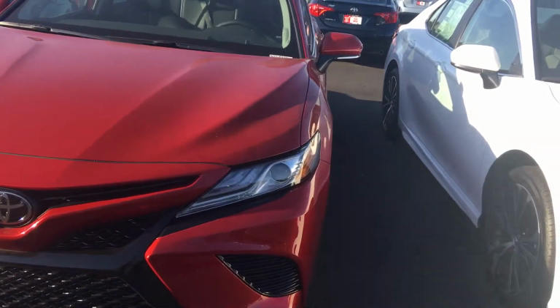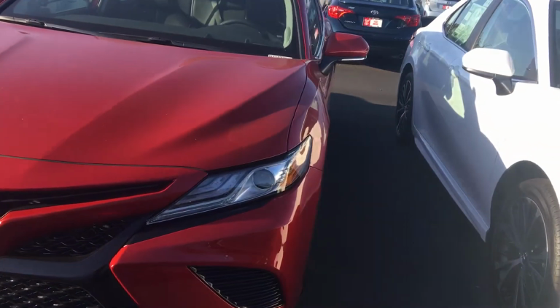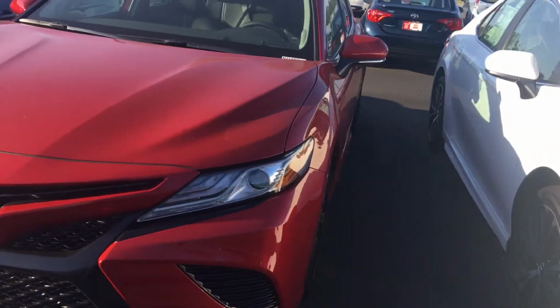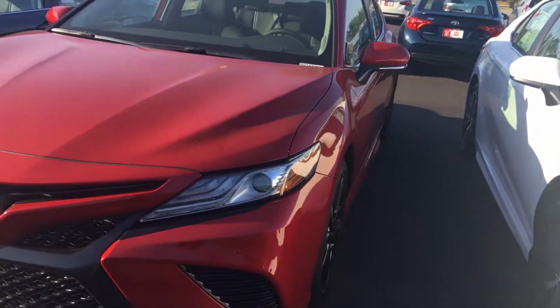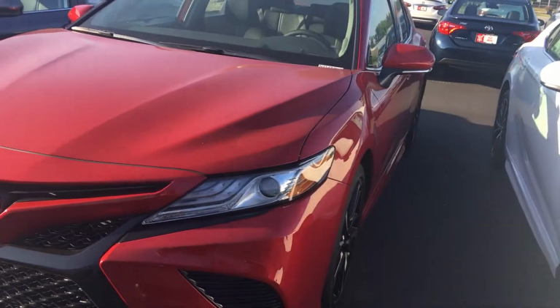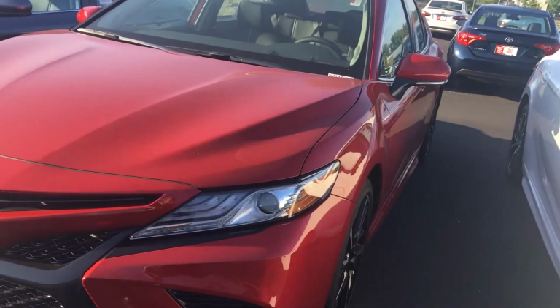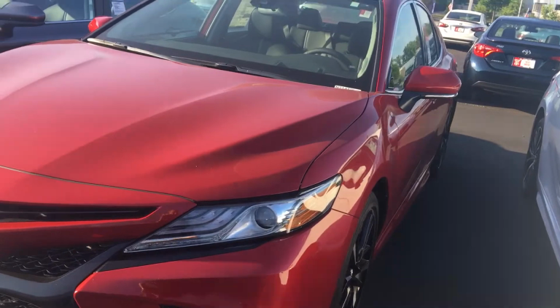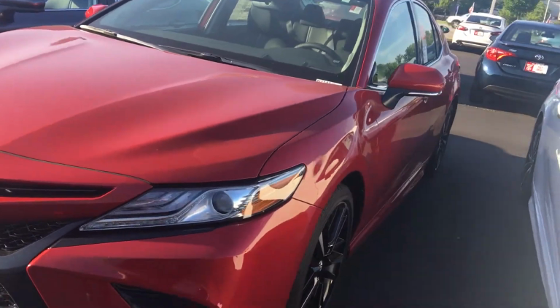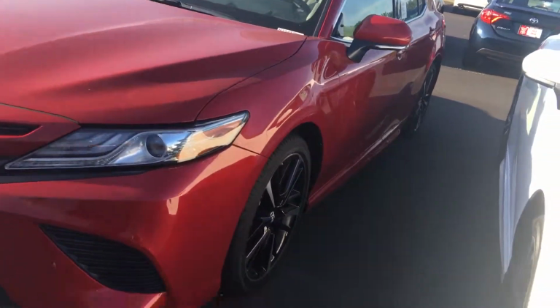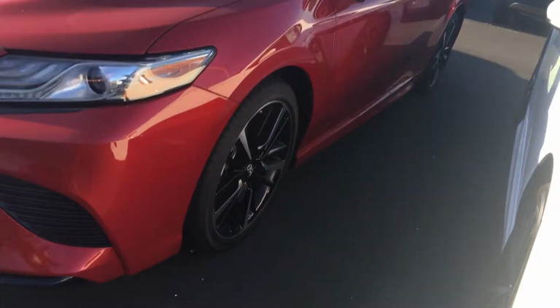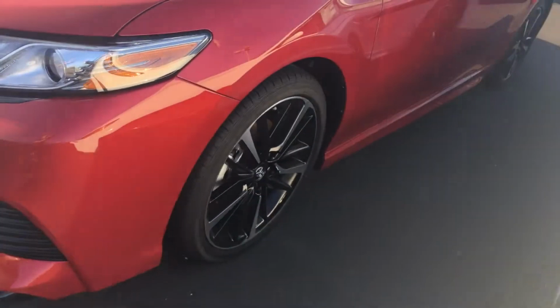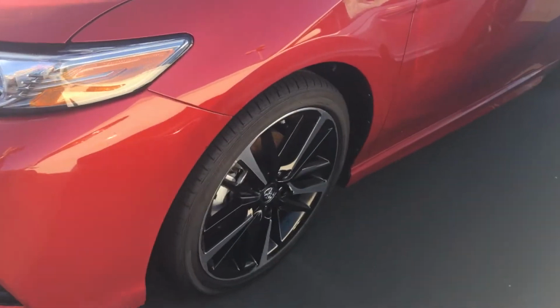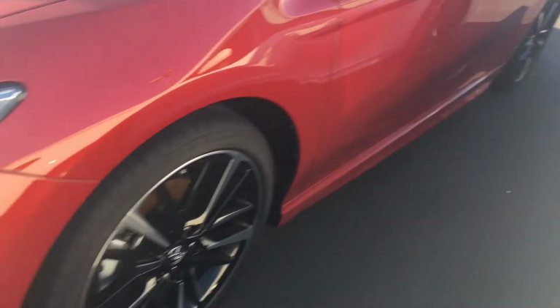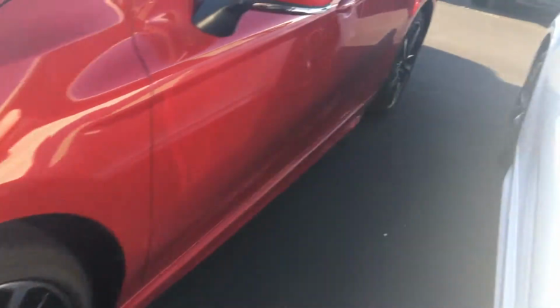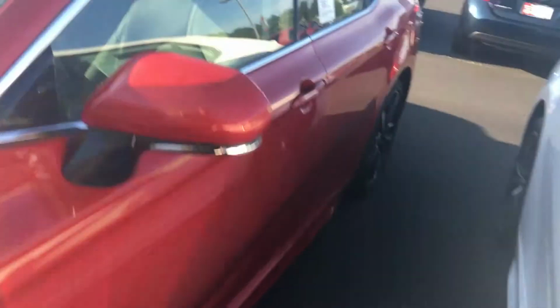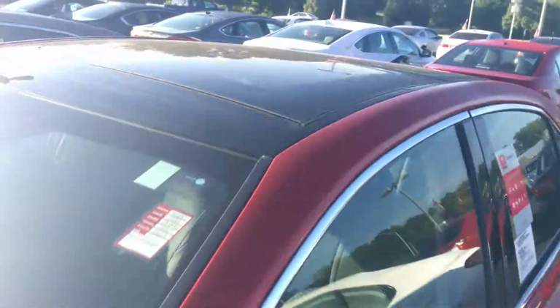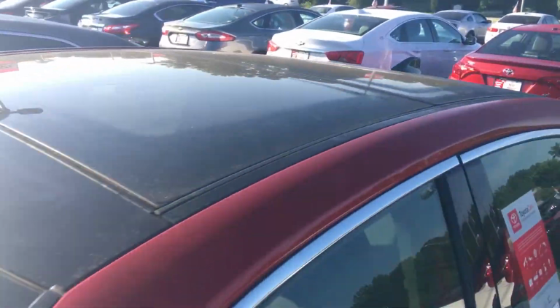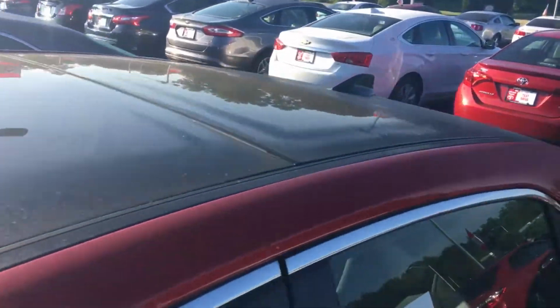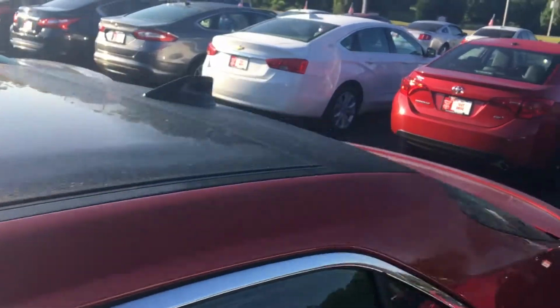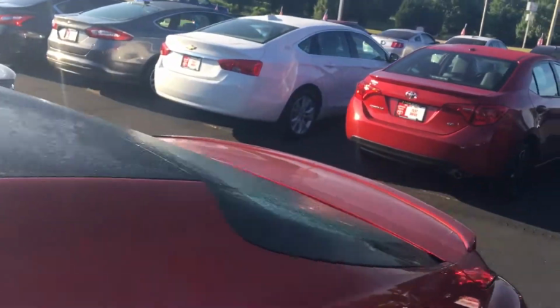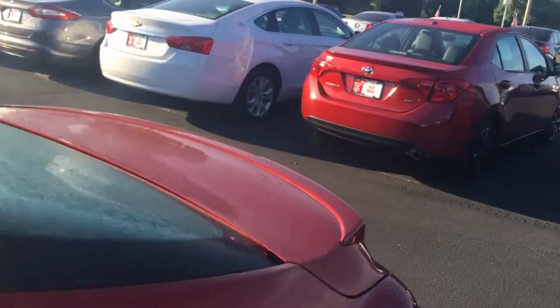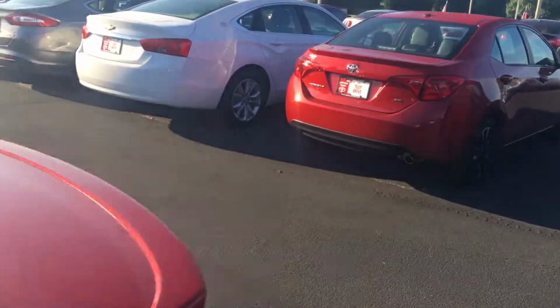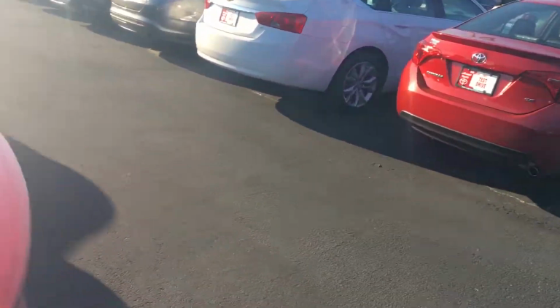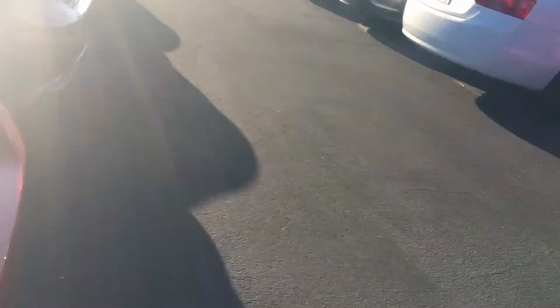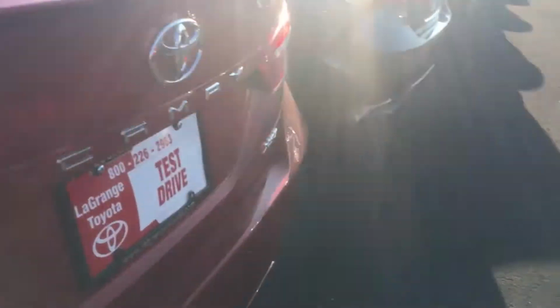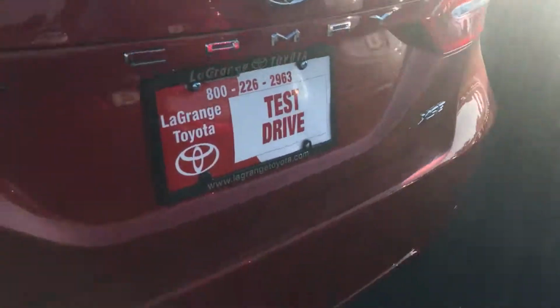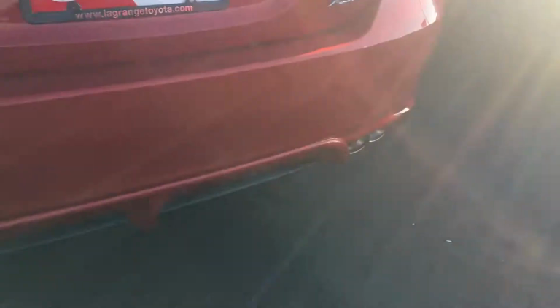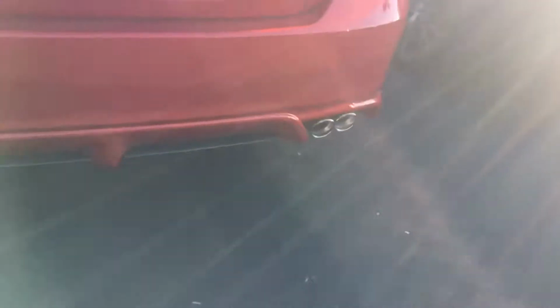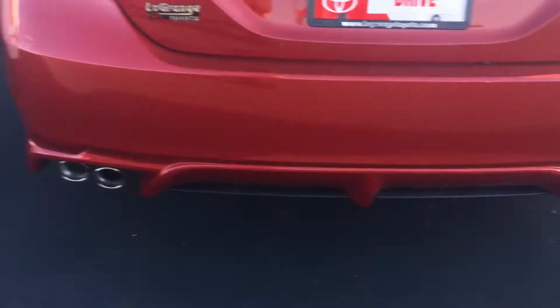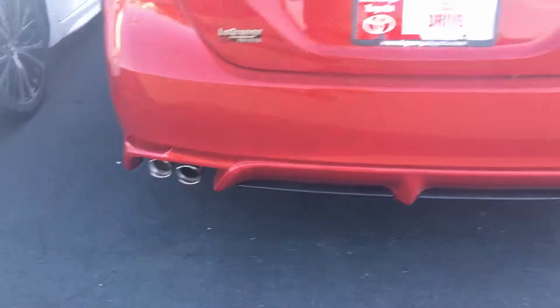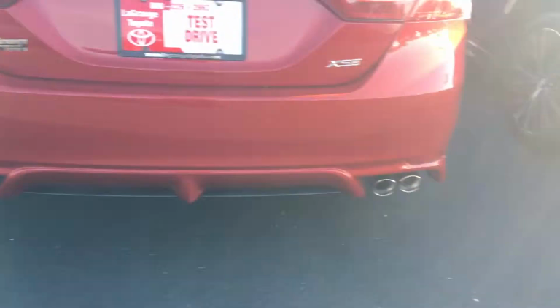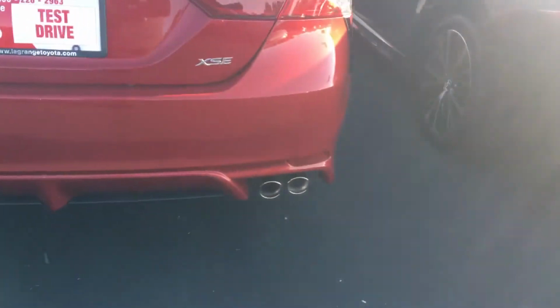All of them have automatic high beam — push your lights on, automatic, push them forward, they're automatically brightening and dimming. Alloy wheels. The panoramic sunroof, leather interior. Spoiler on the rear back here. Quad exhaust pipes back here.